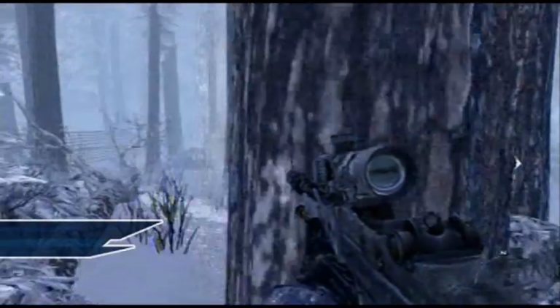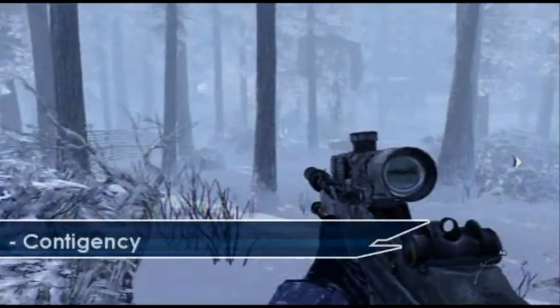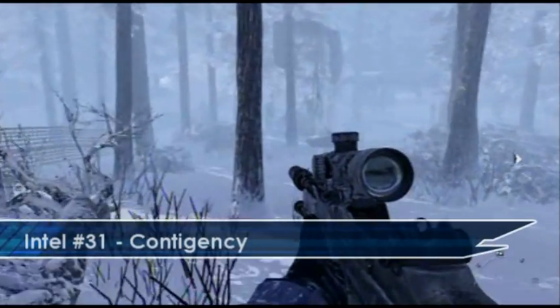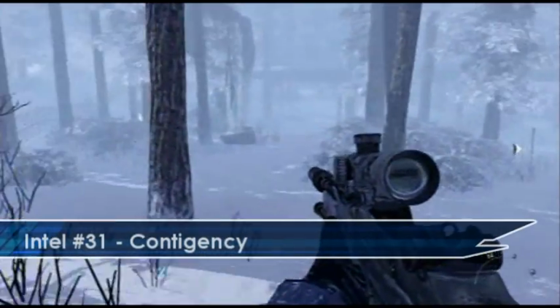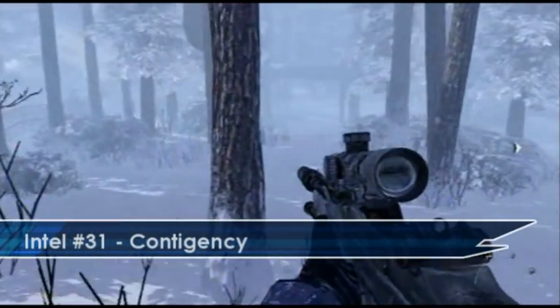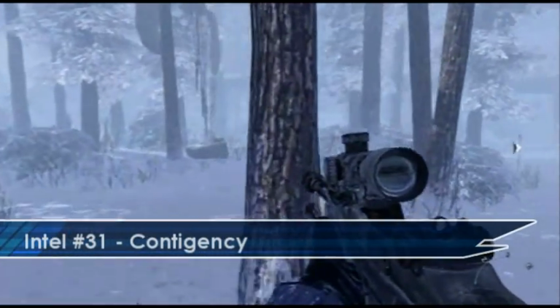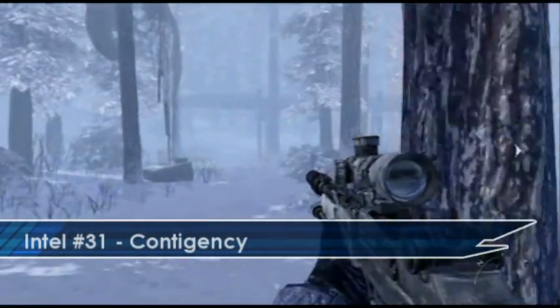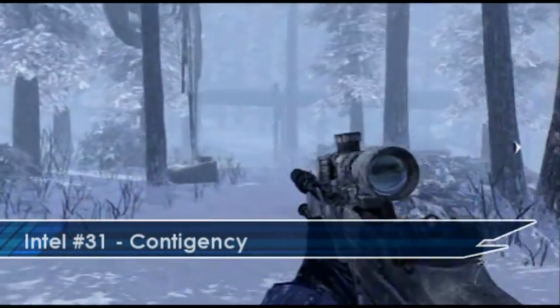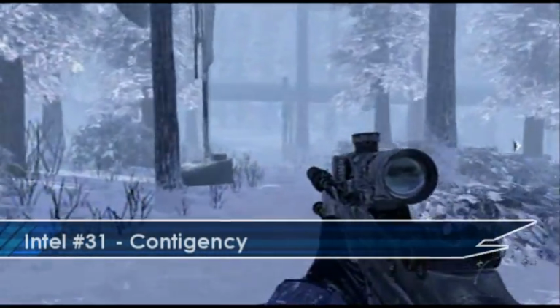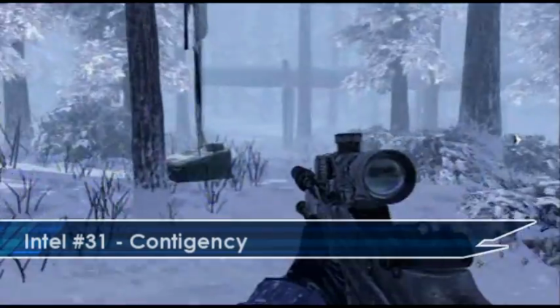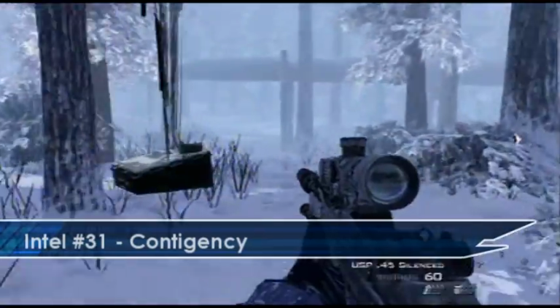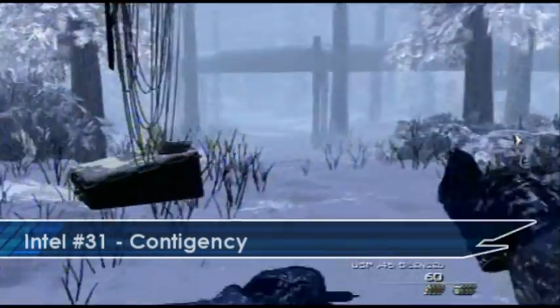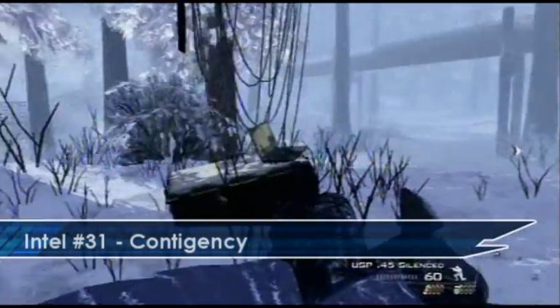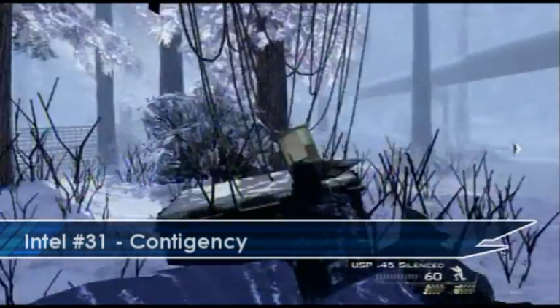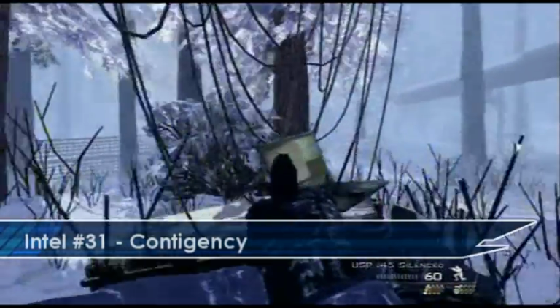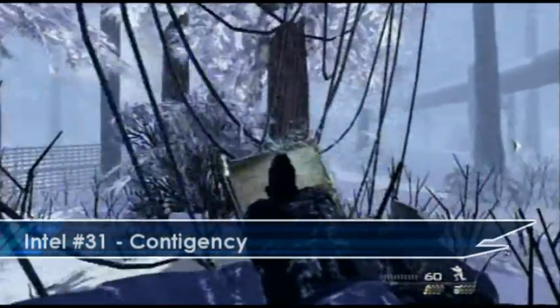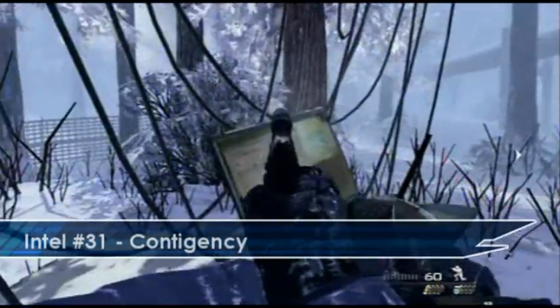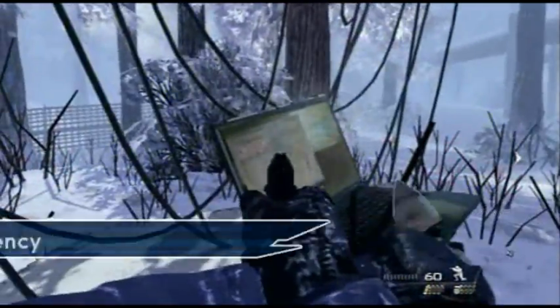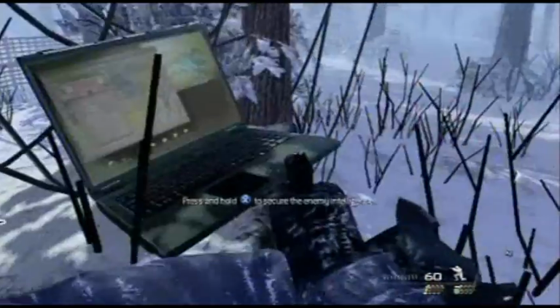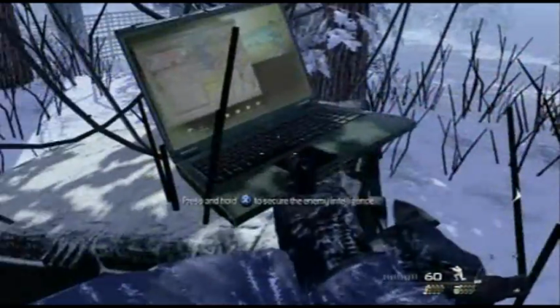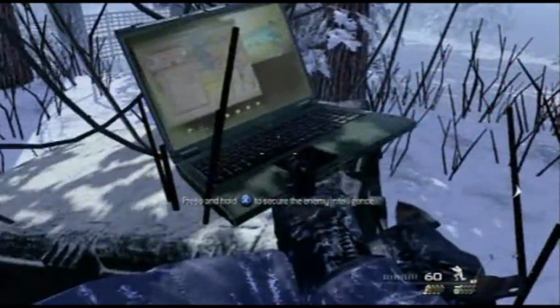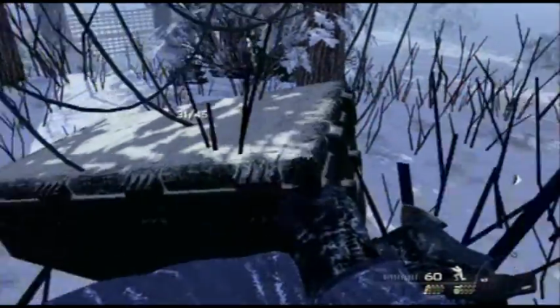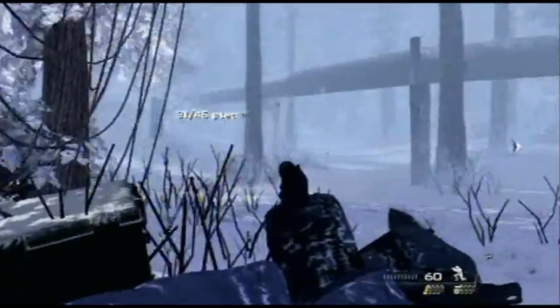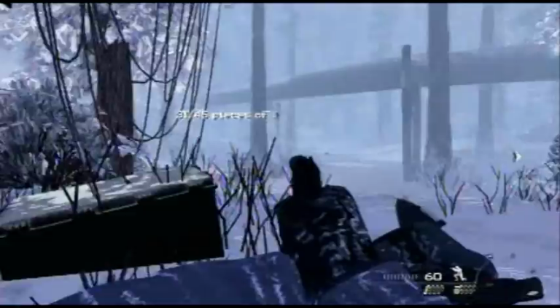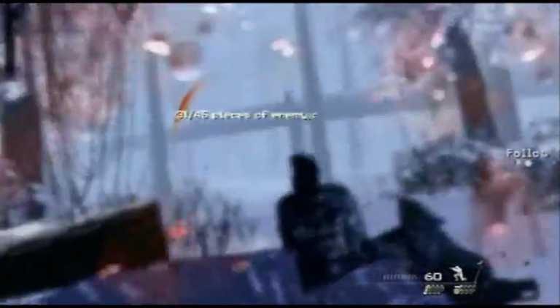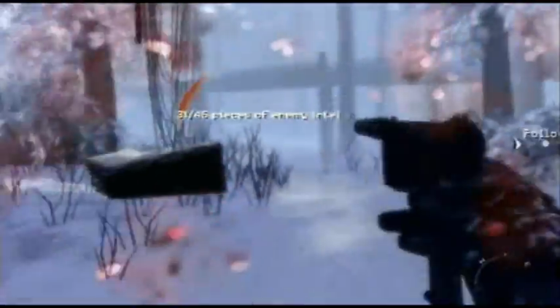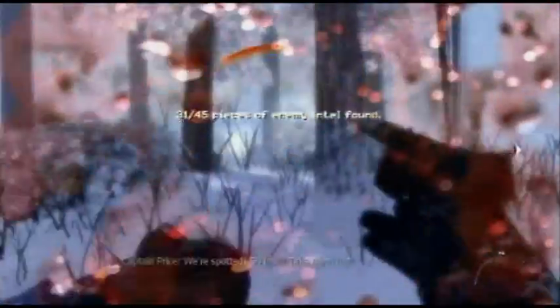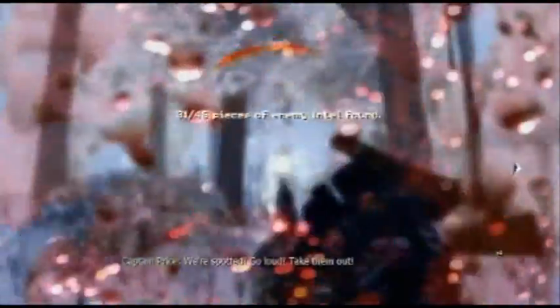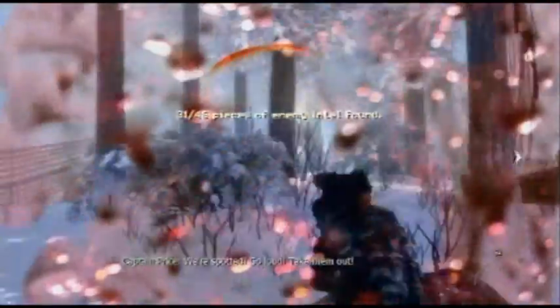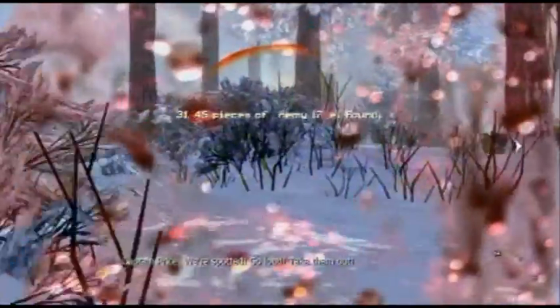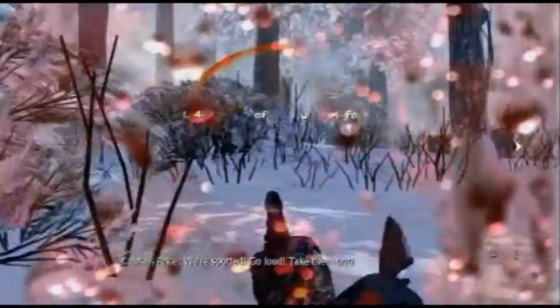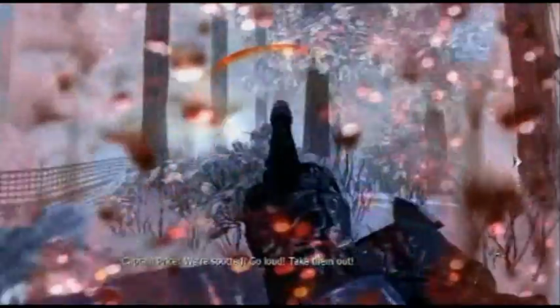On the mission Contingency, after you've ran past the BTR you need to go to the left when the dog patrol arrives. If you carry on following that line you'll find that a parachute has crashed in the trees, and at the bottom of there is your Intel.